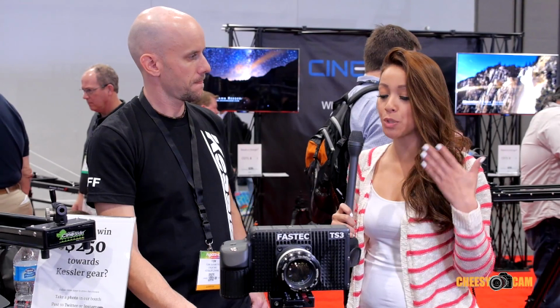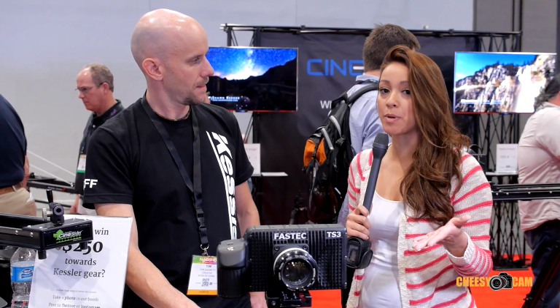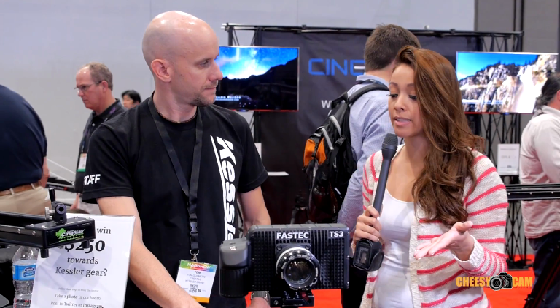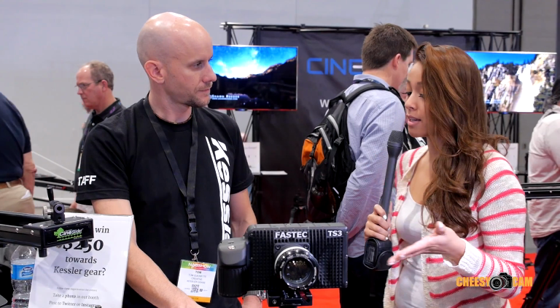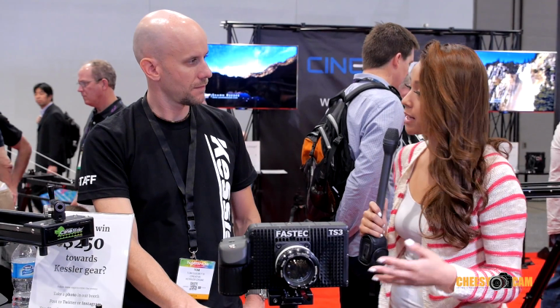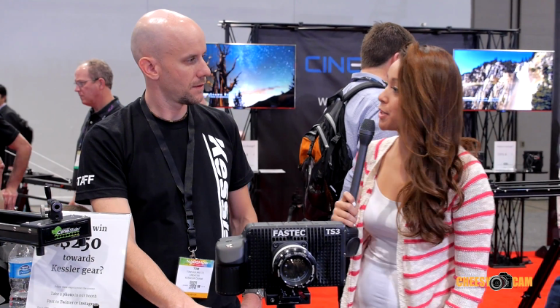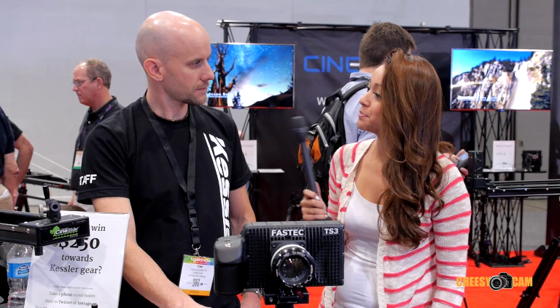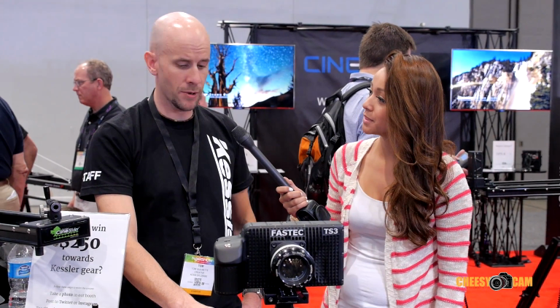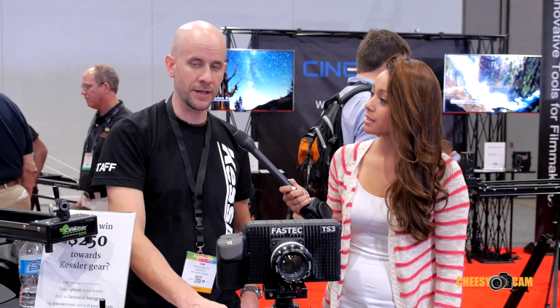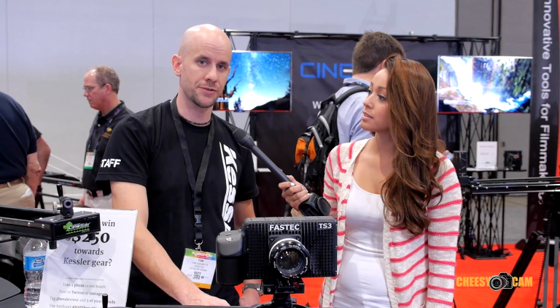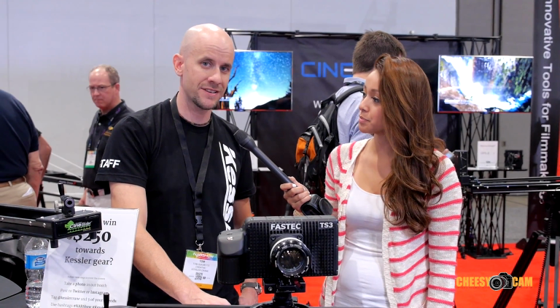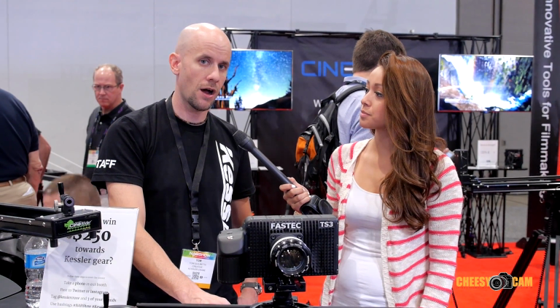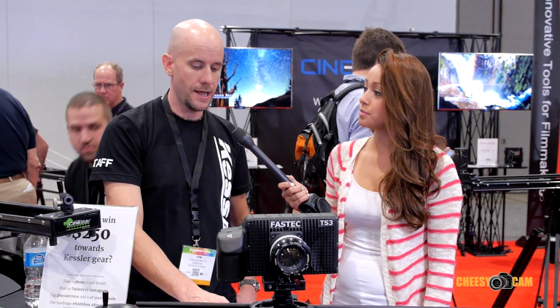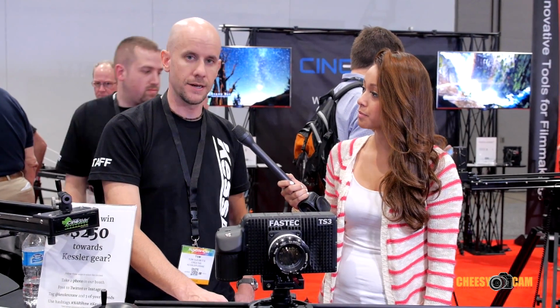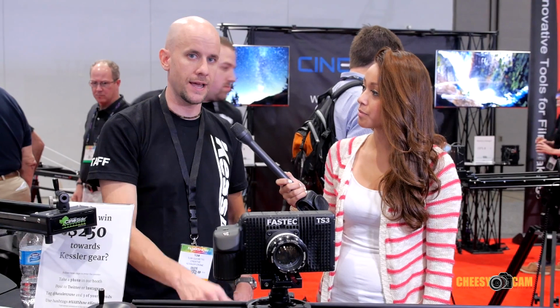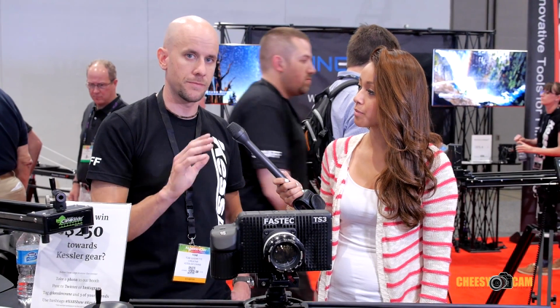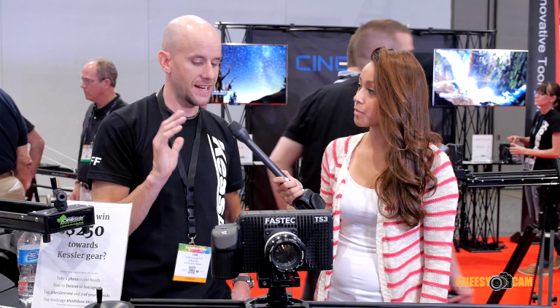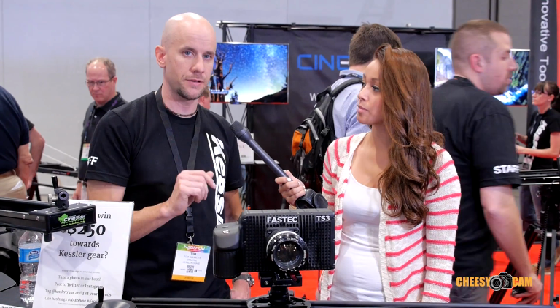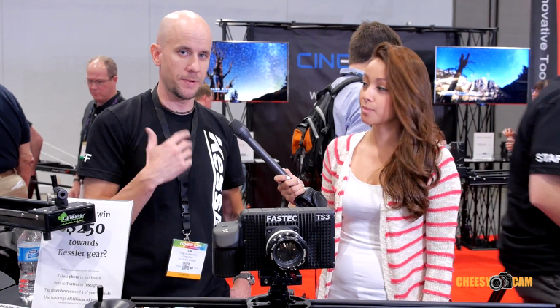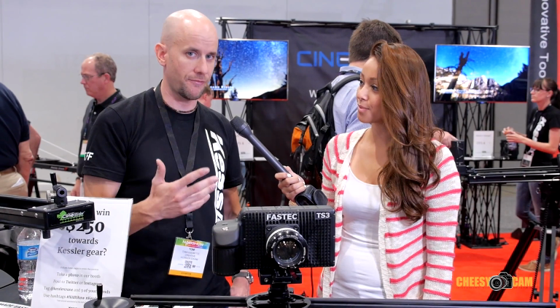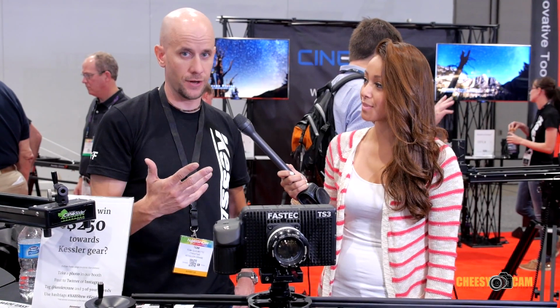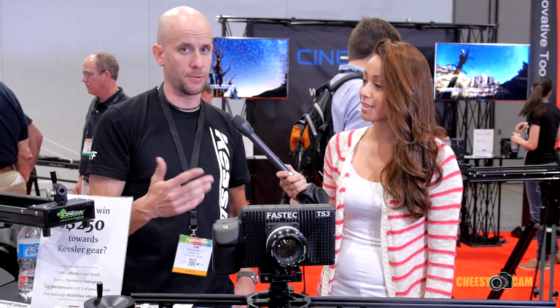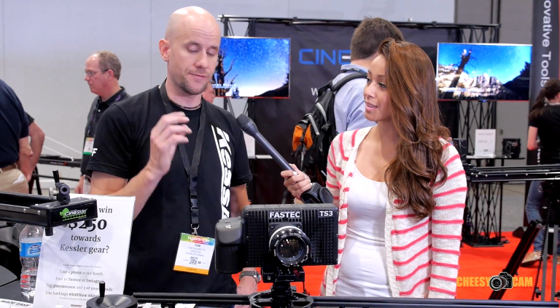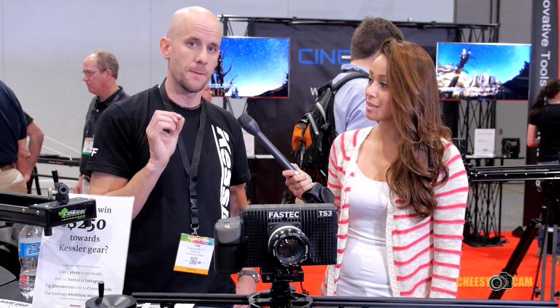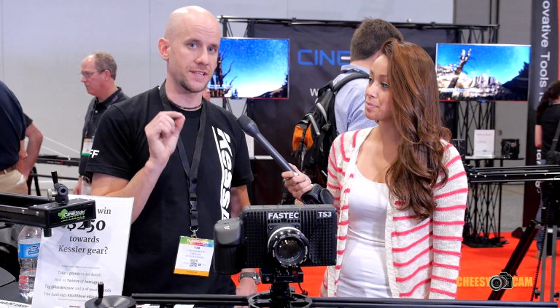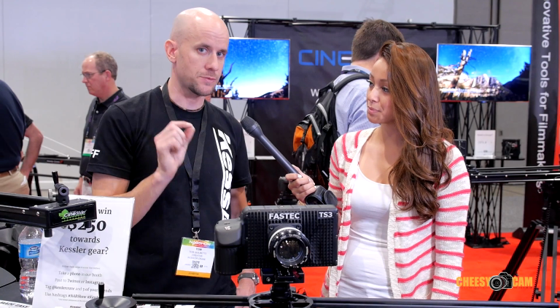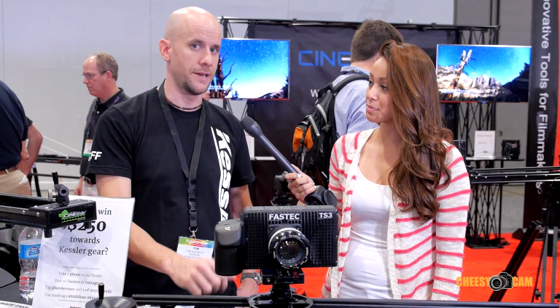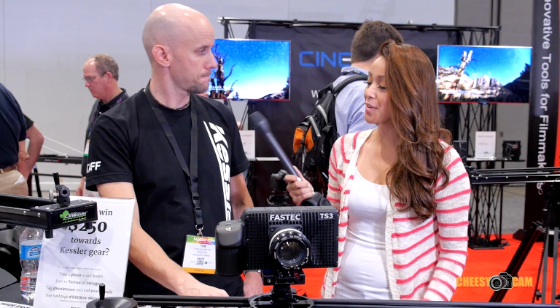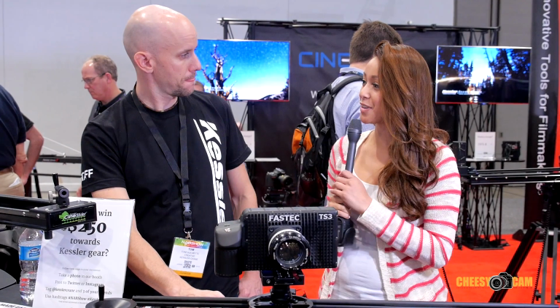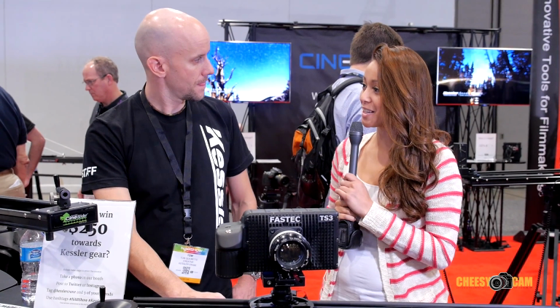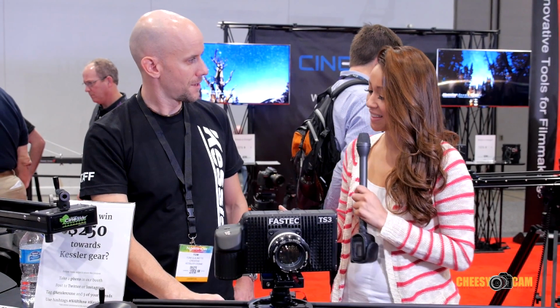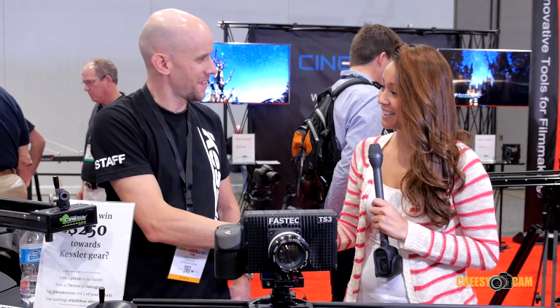Where can people find this product if they want to purchase it? Go to KesslerCrane.com. The website should be laid out fairly simply as far as purchasing the exact one that you need. Thank you very much, Tom. You're welcome, thank you.